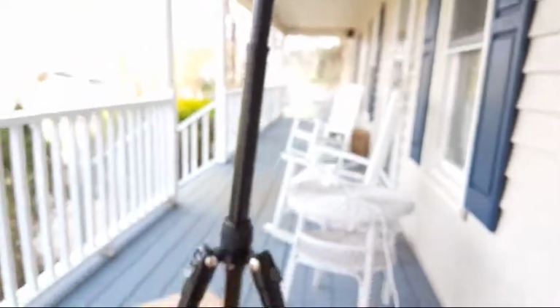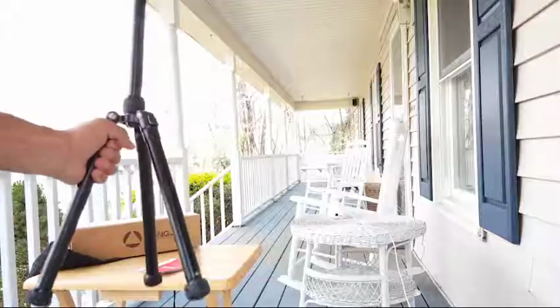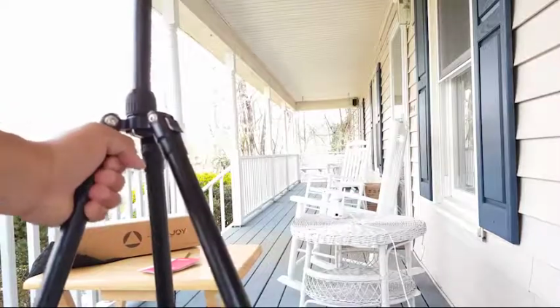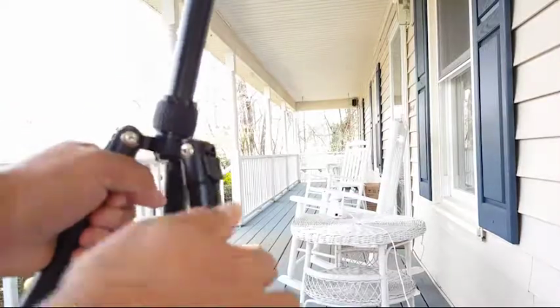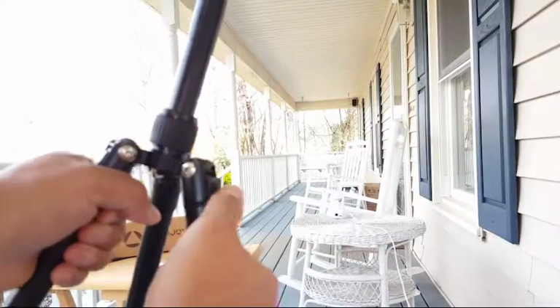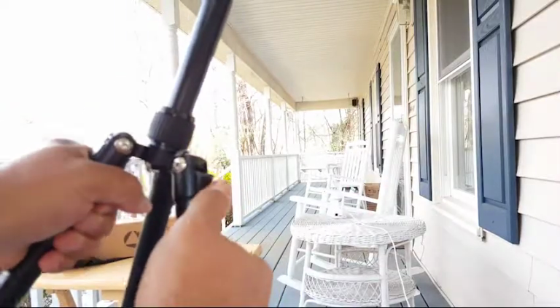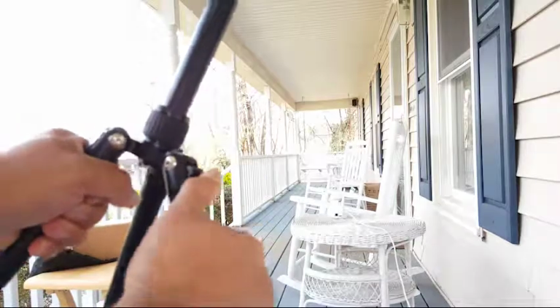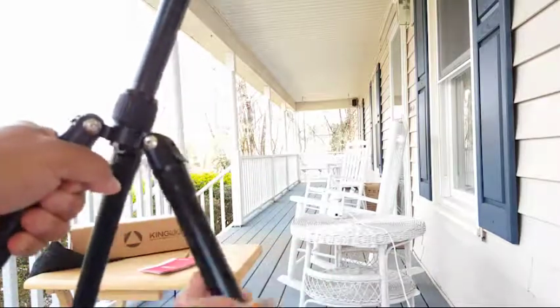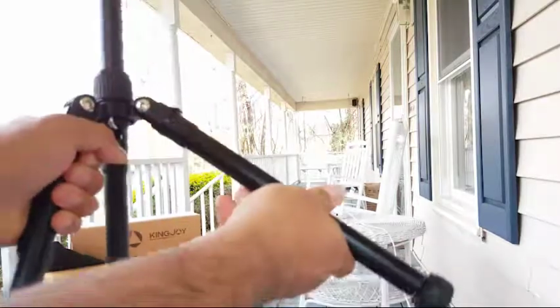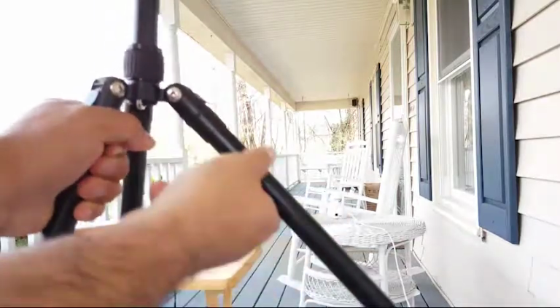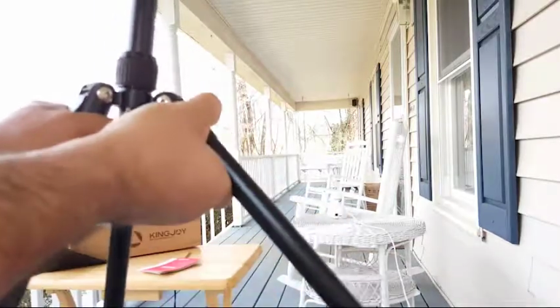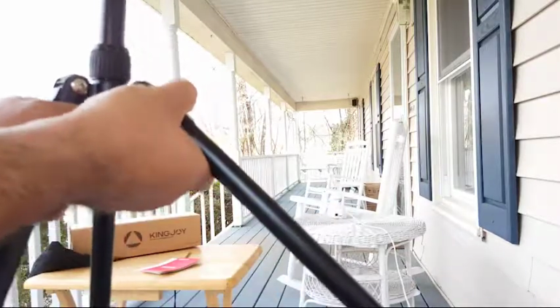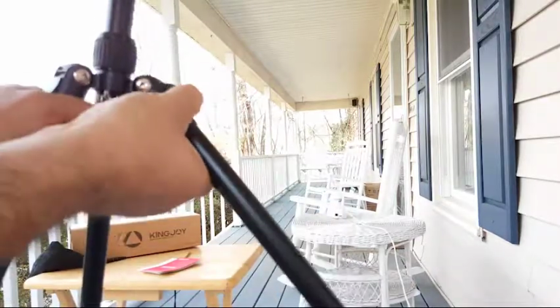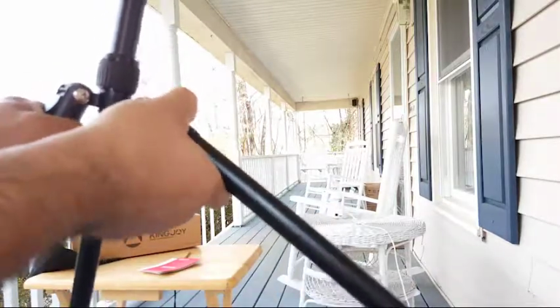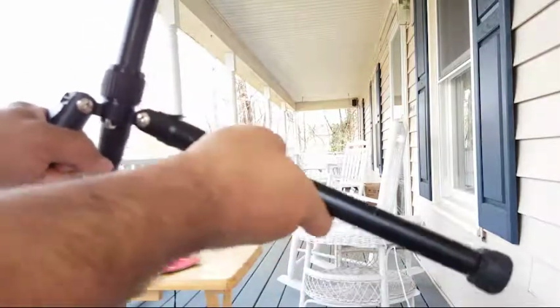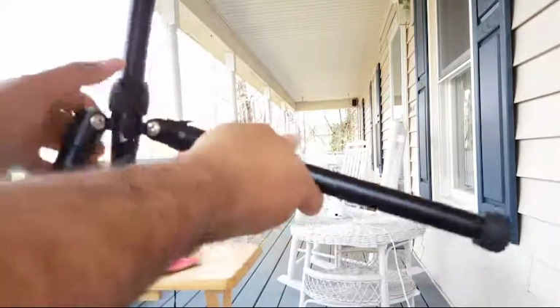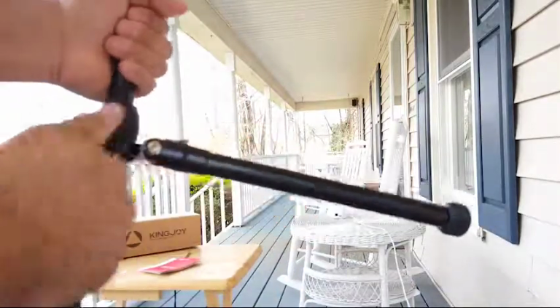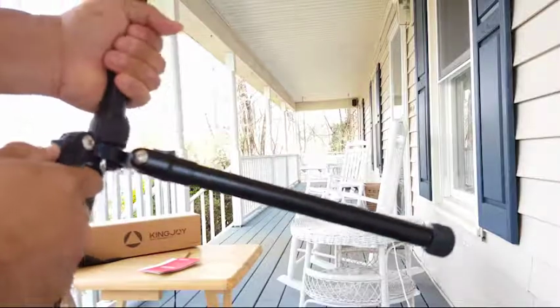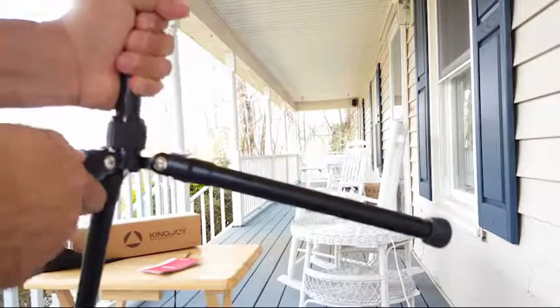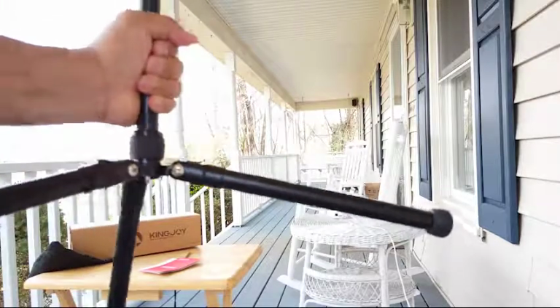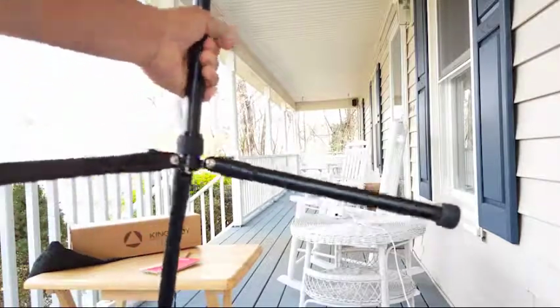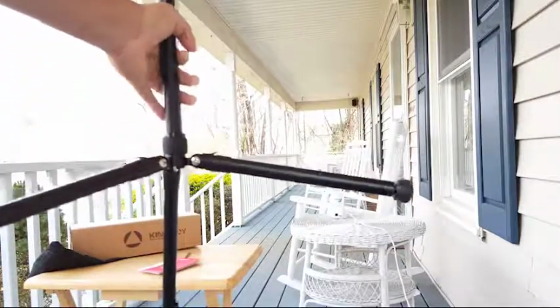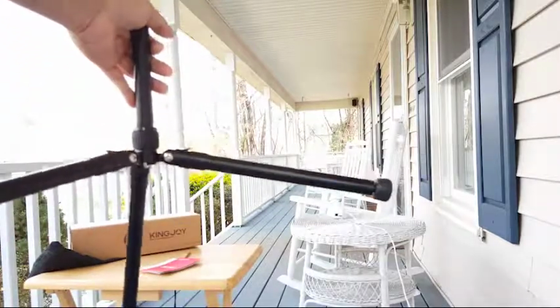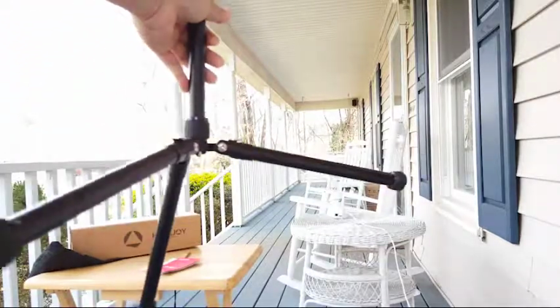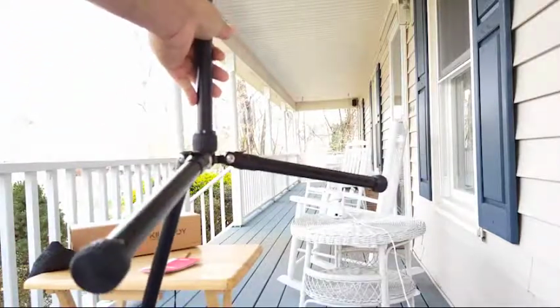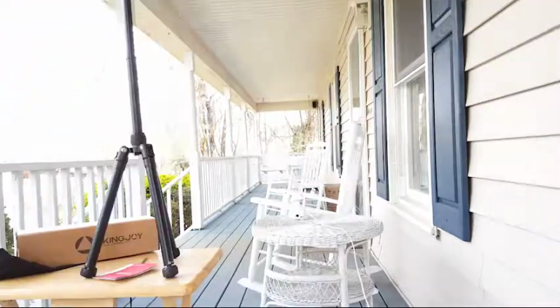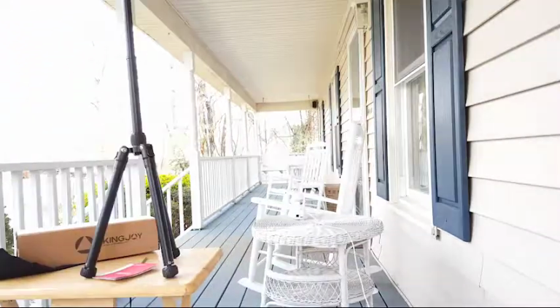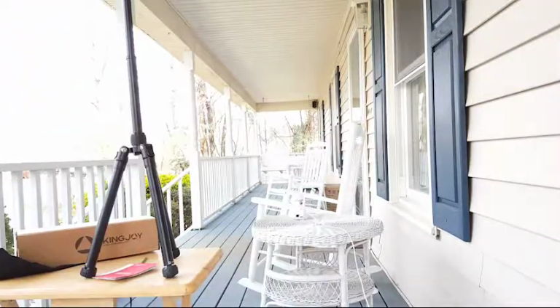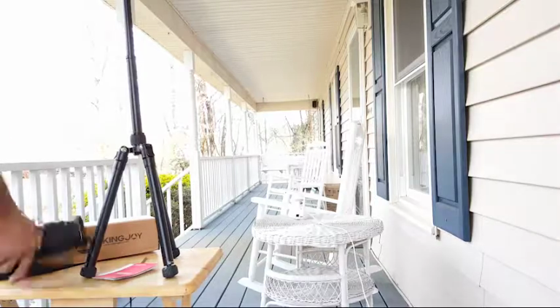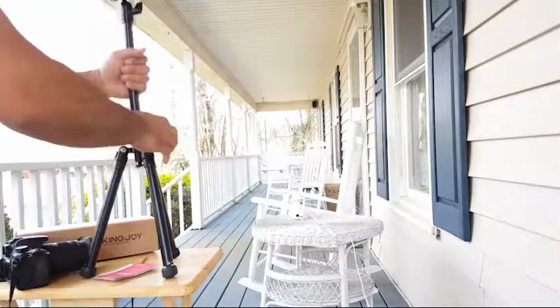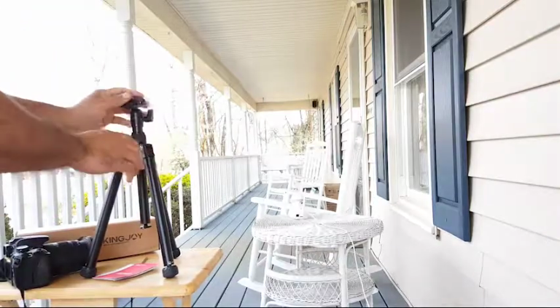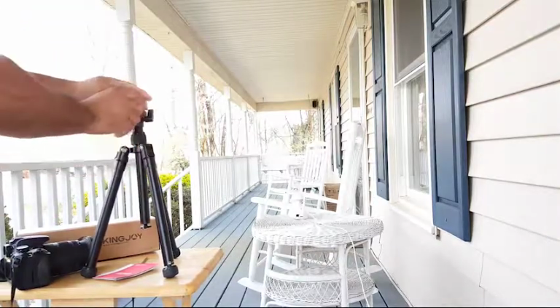You get this clip — you can open it to different positions, all the way to flat. I'm going to go ahead and open it up and put the camera in.